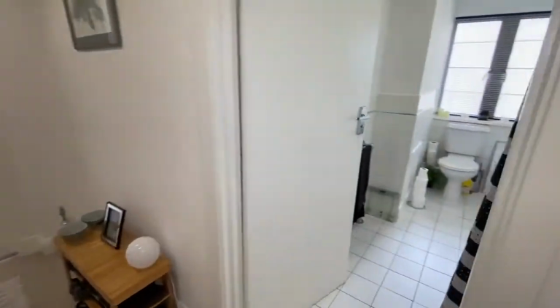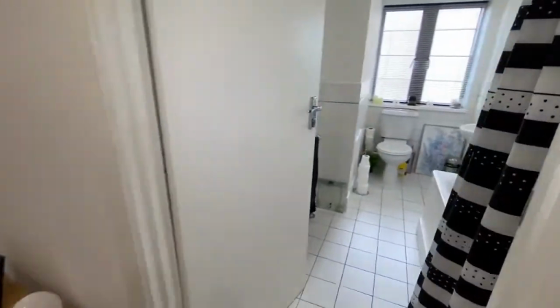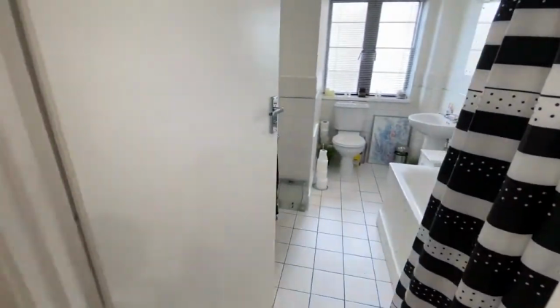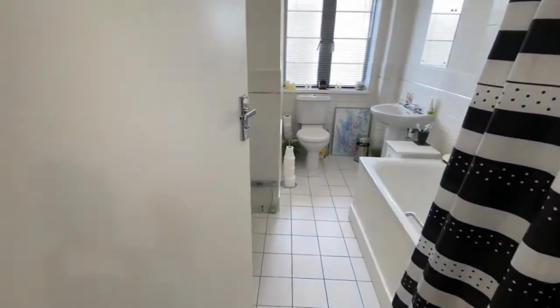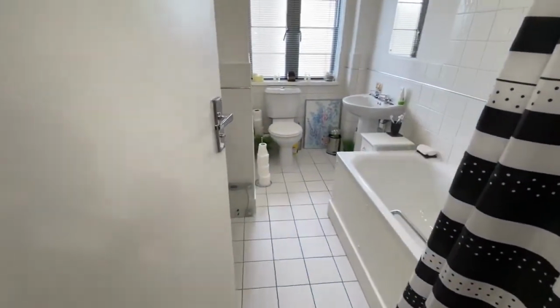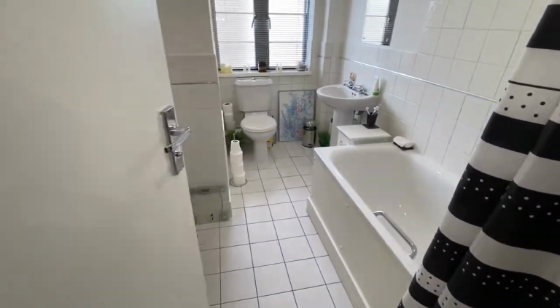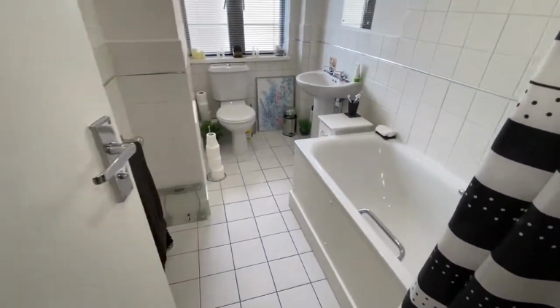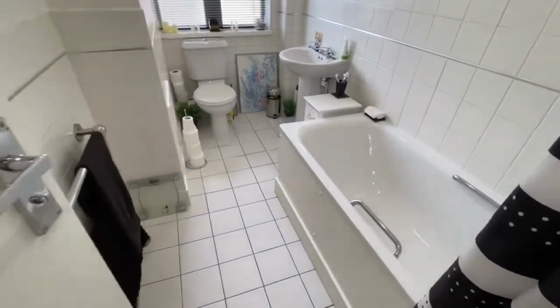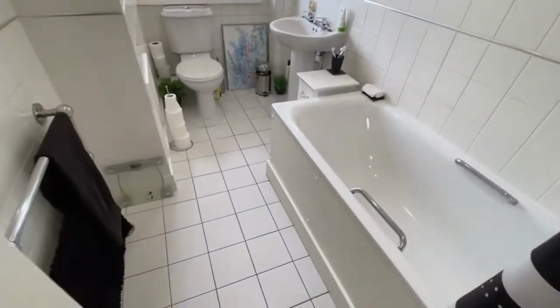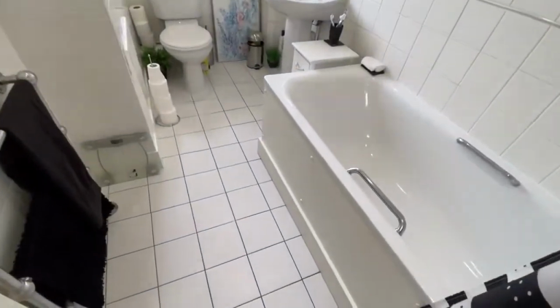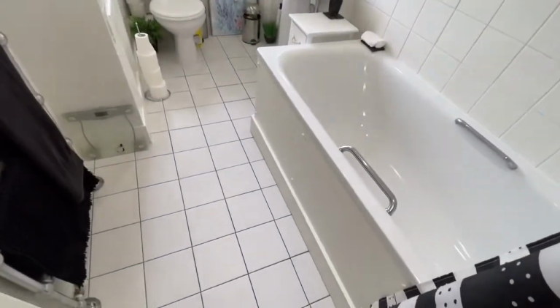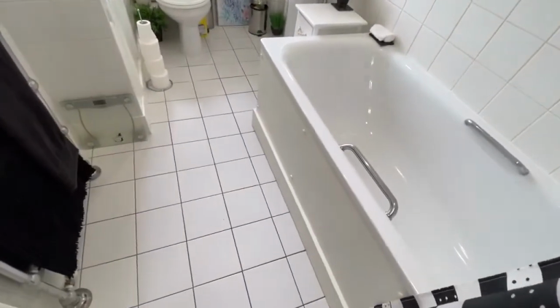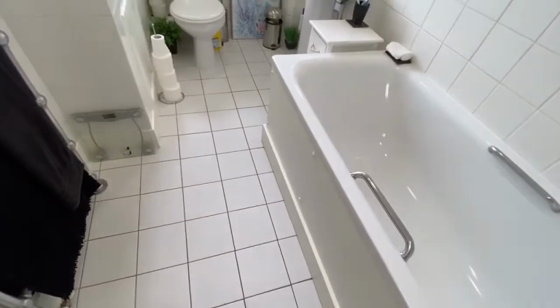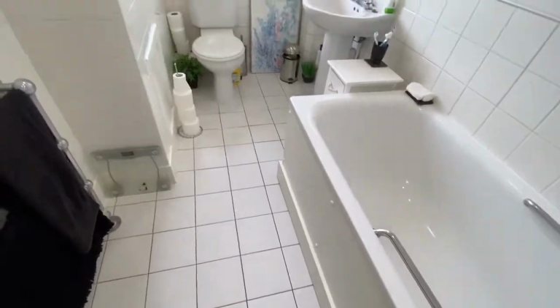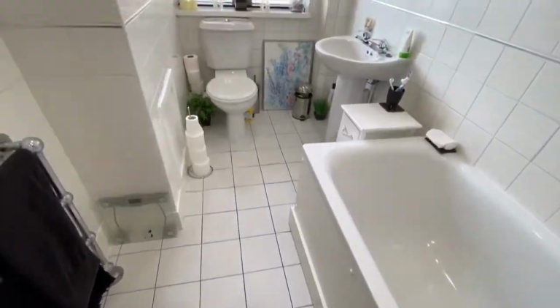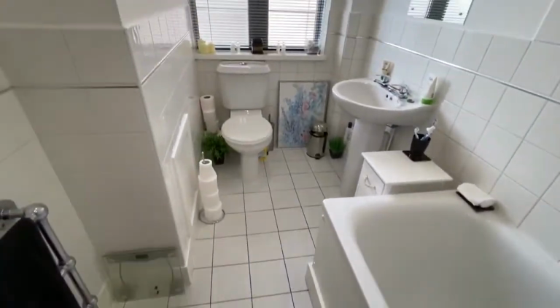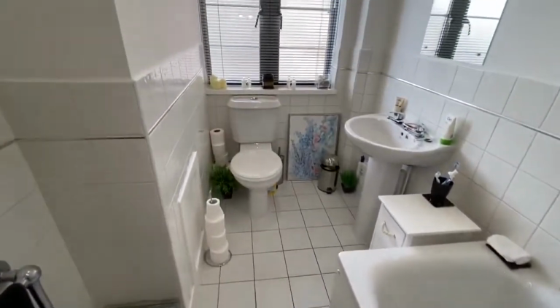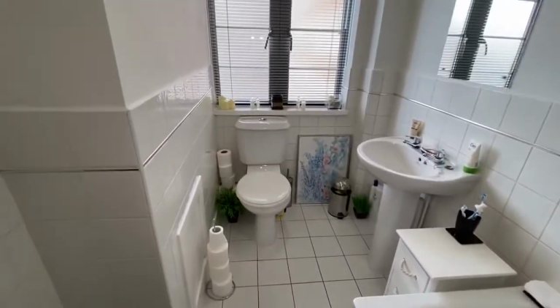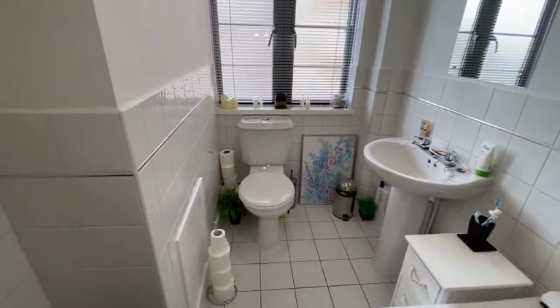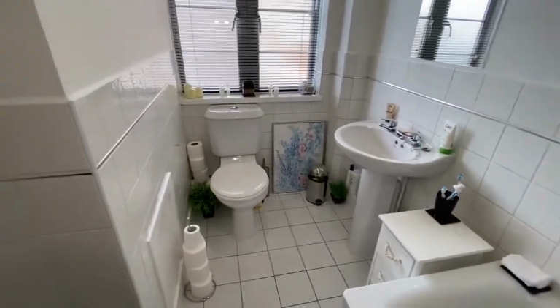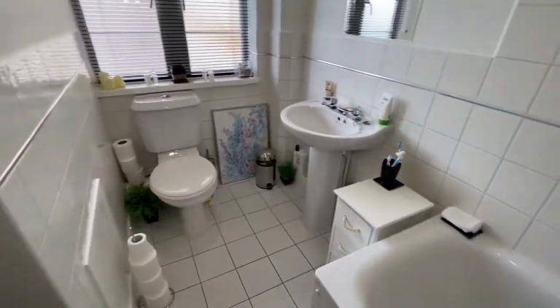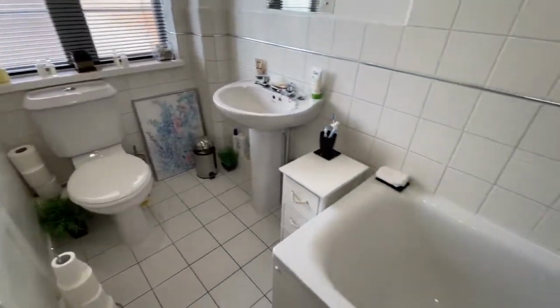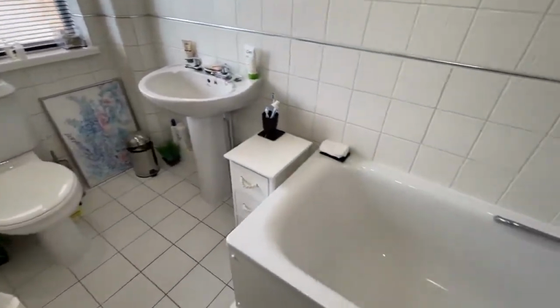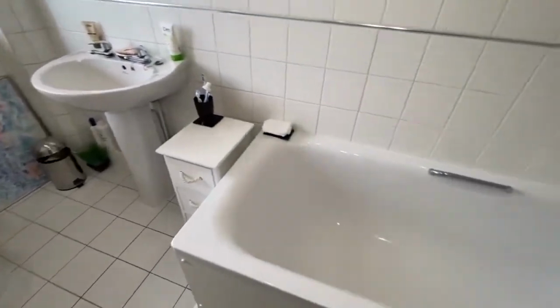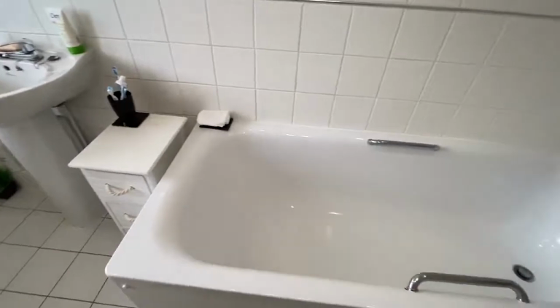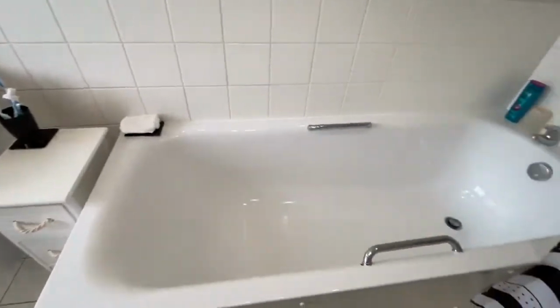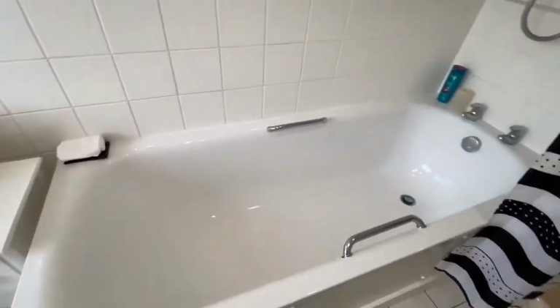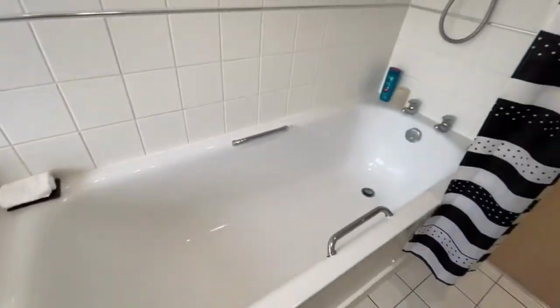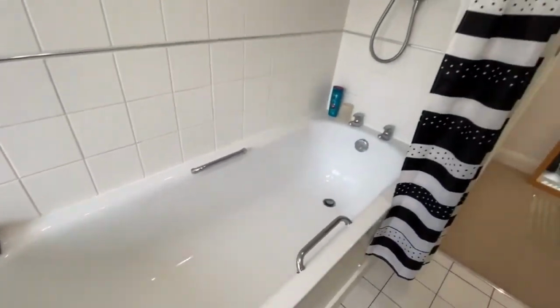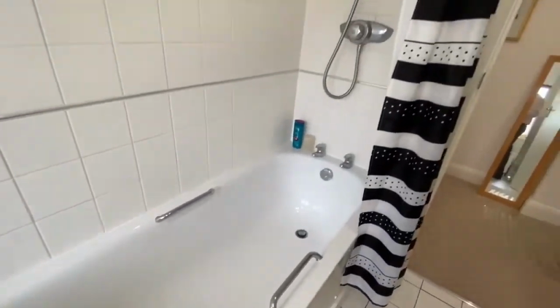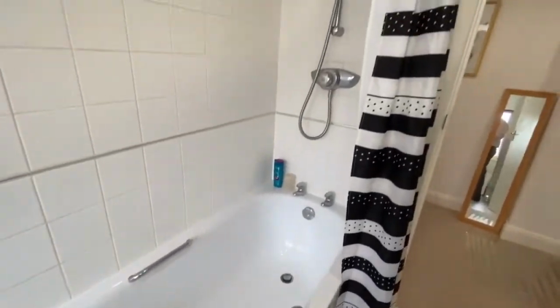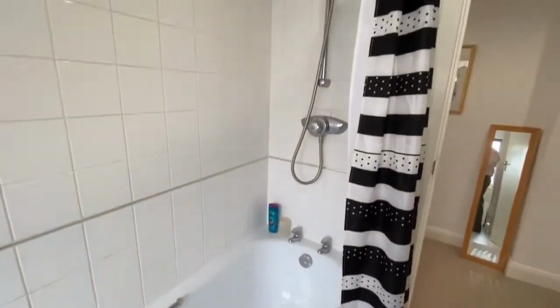The white bathroom suite has a ceramic tiled floor and half tiled walls. There is a thermostatic shower.